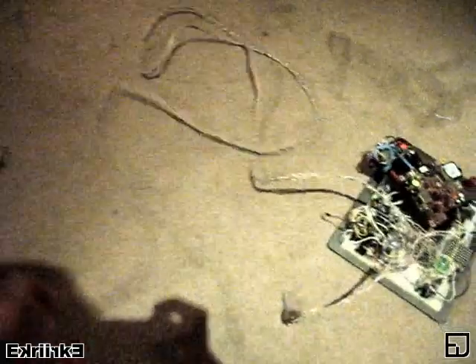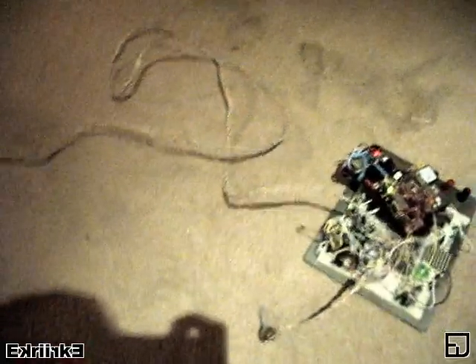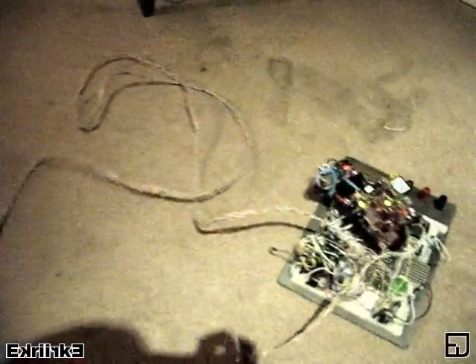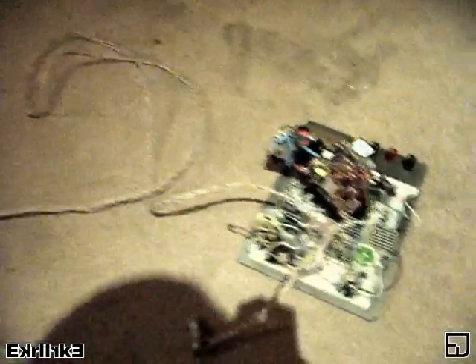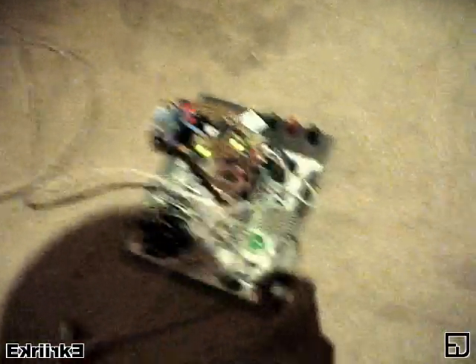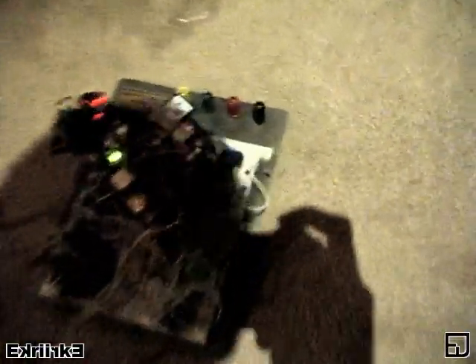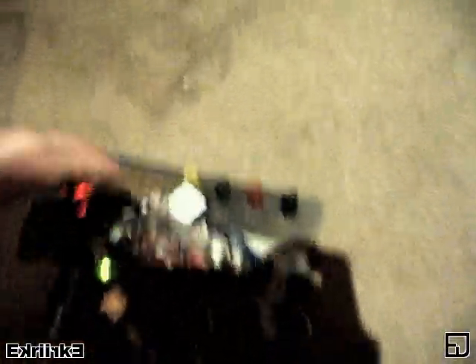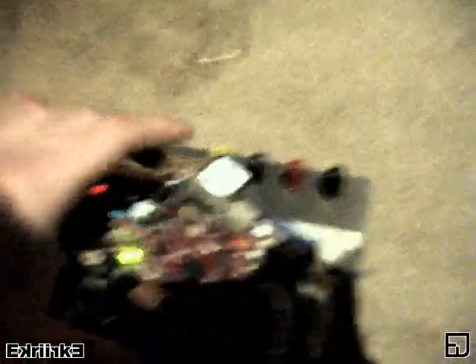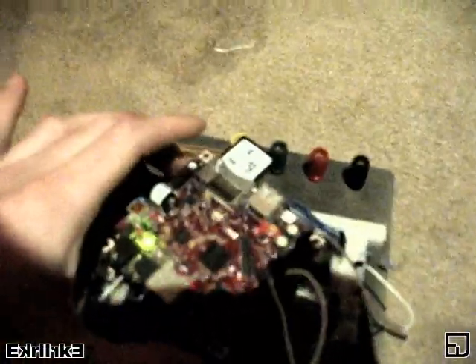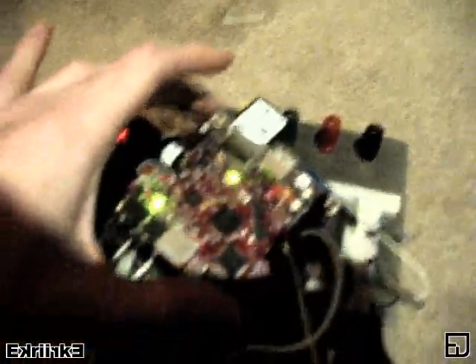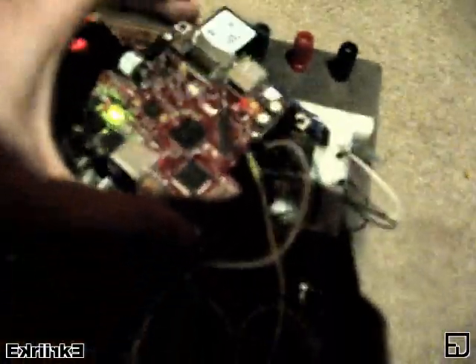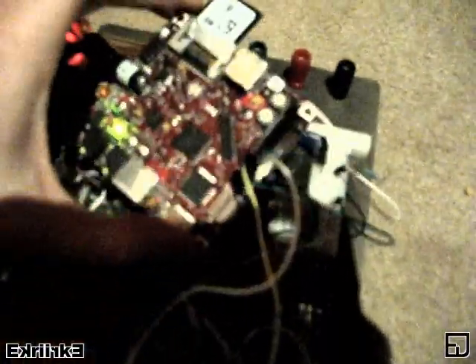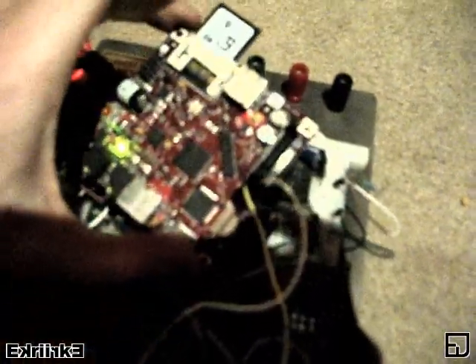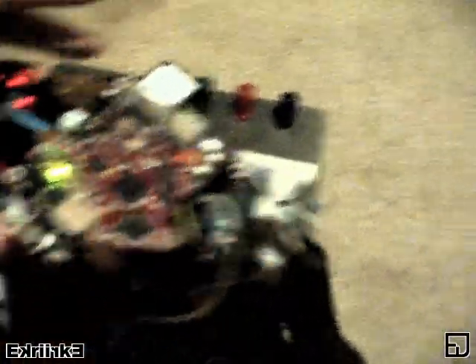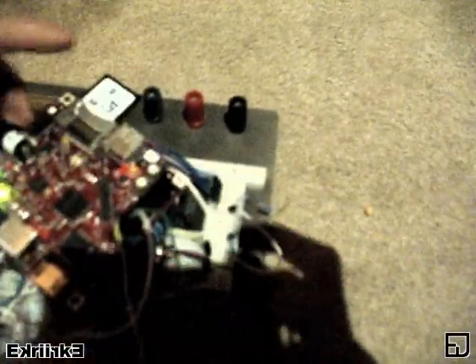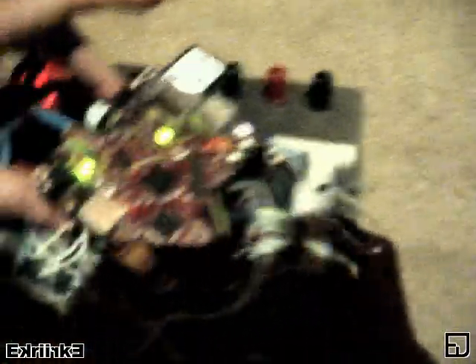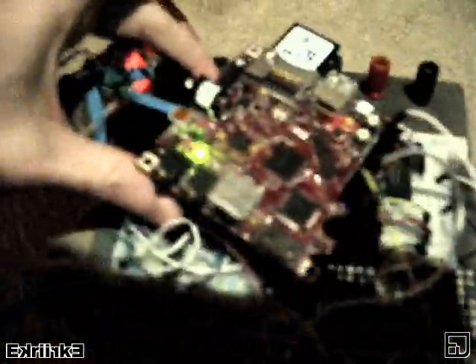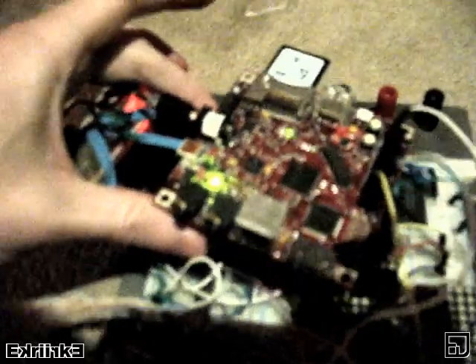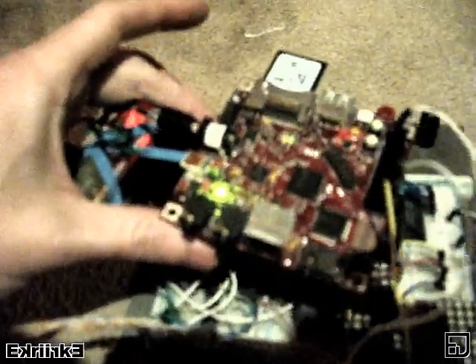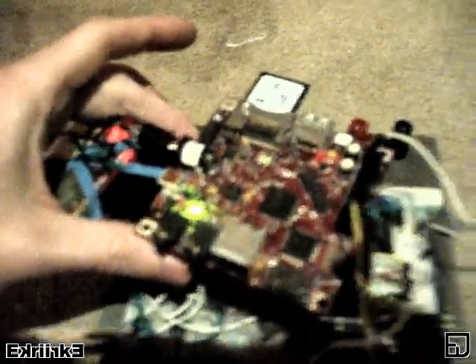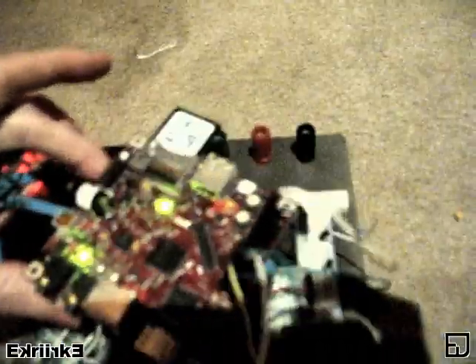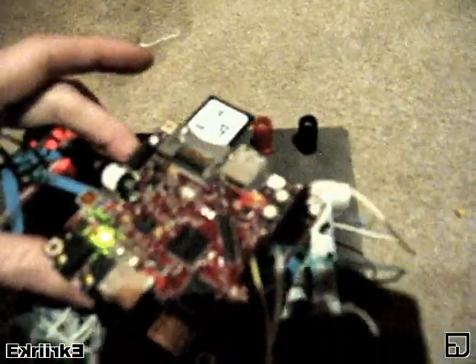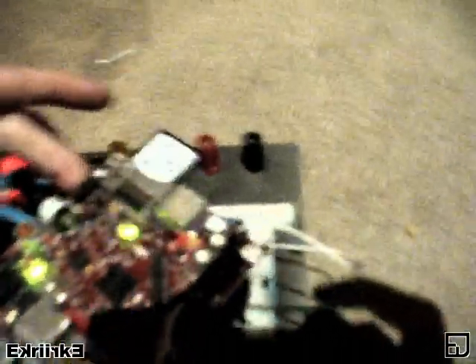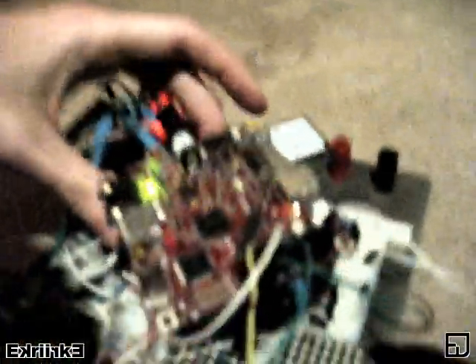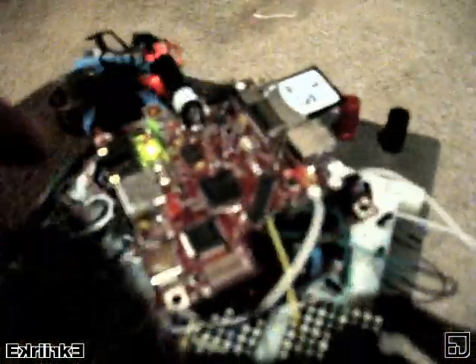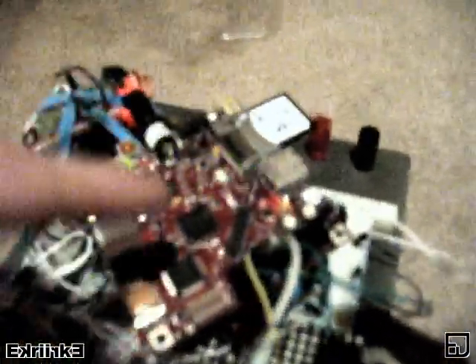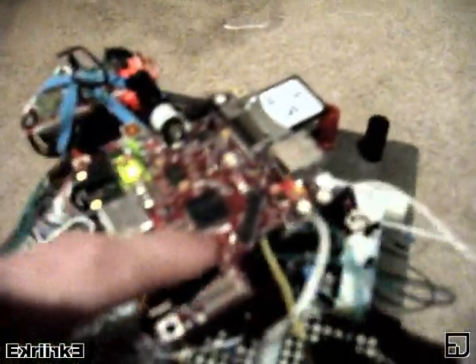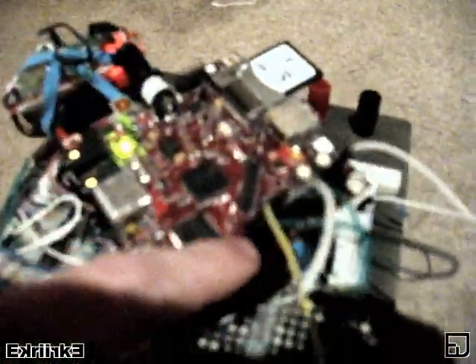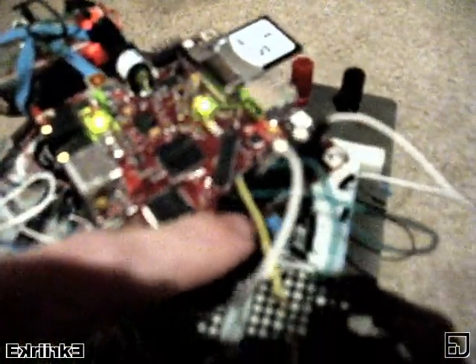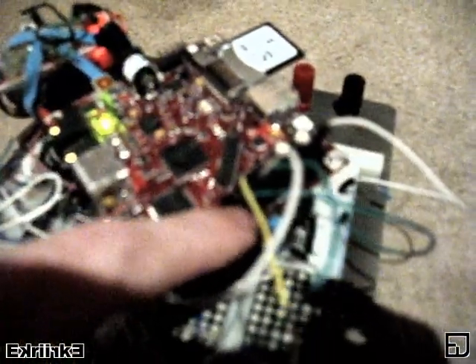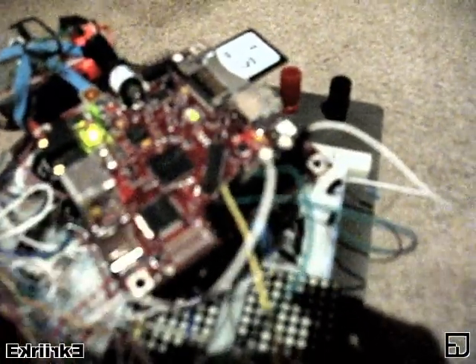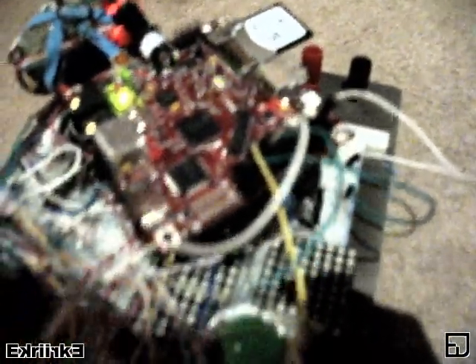Umbilical cord 2. Beagle board. LiPo battery underneath. I soldered on a header control here.